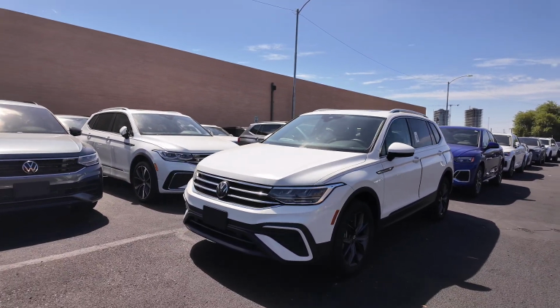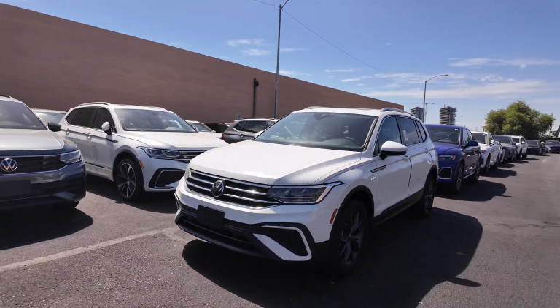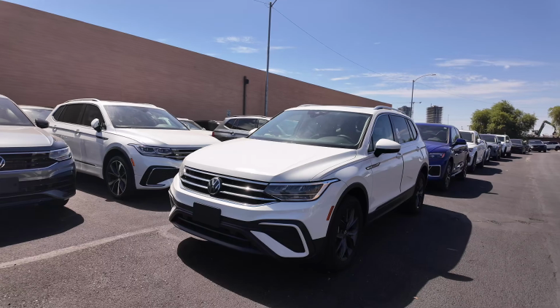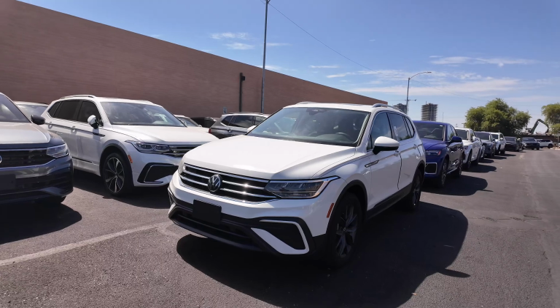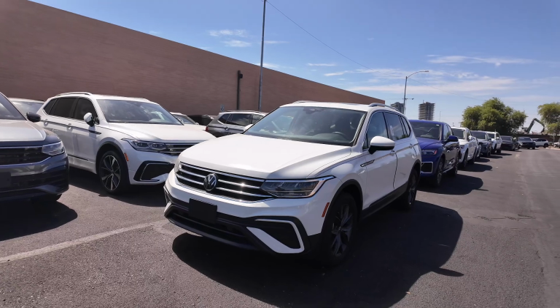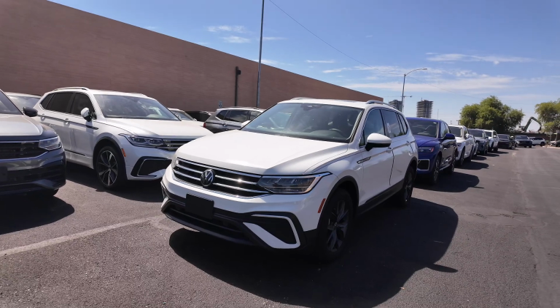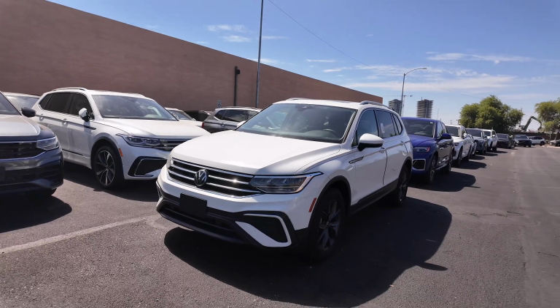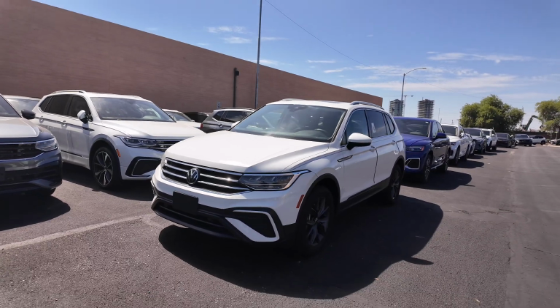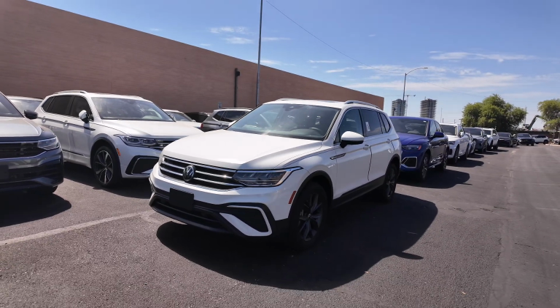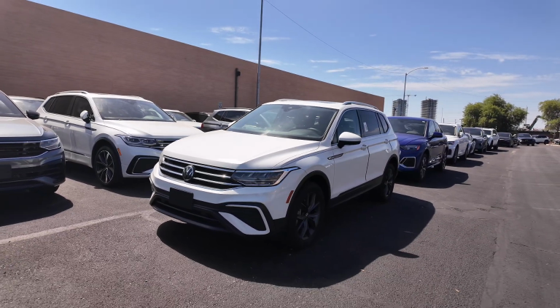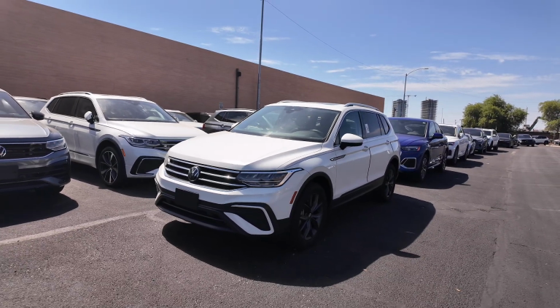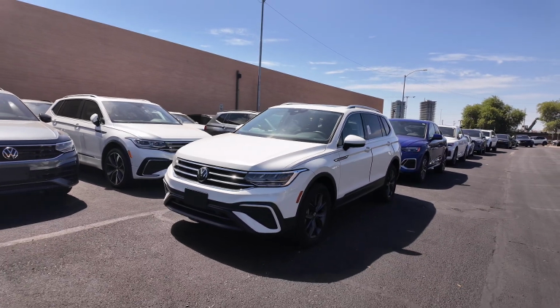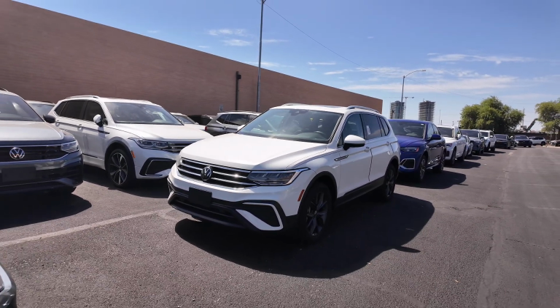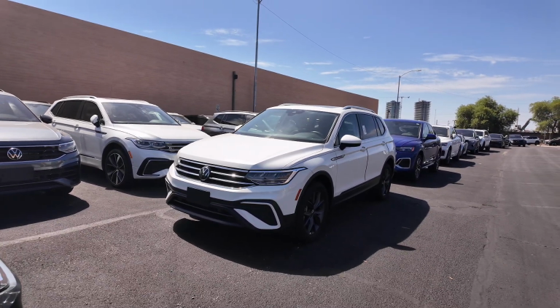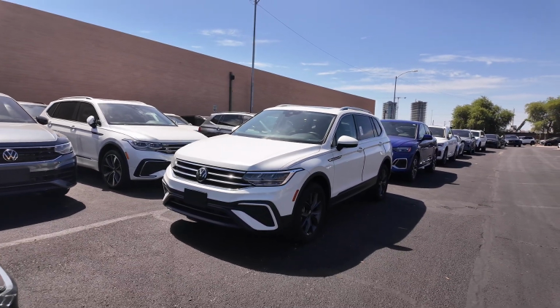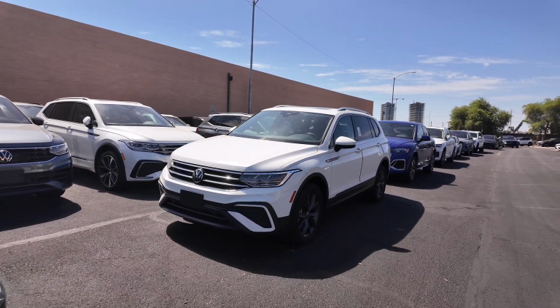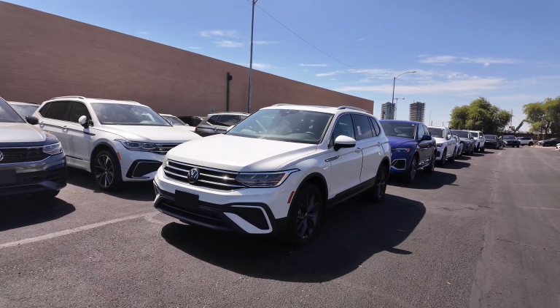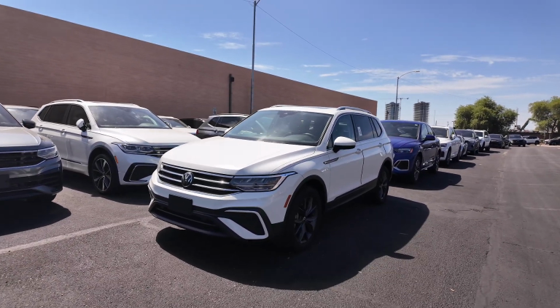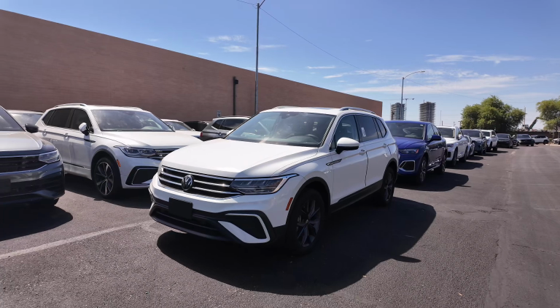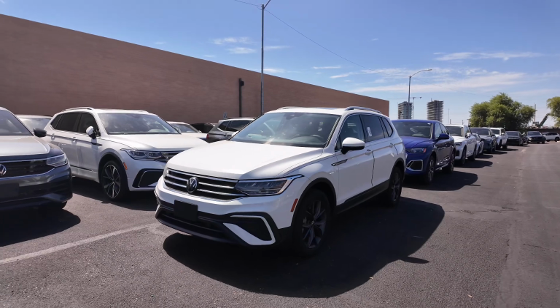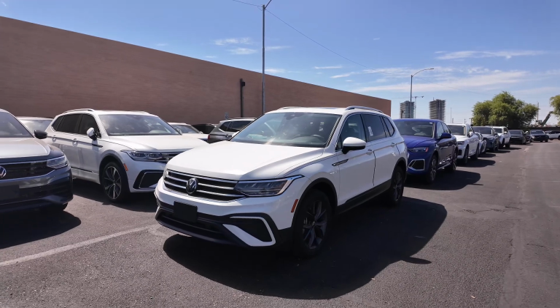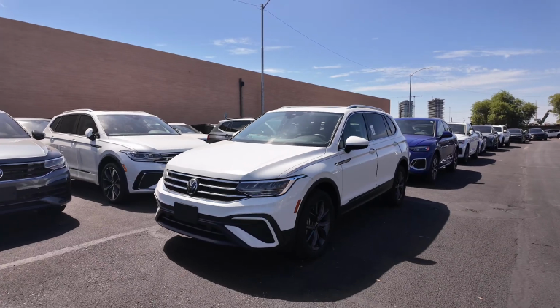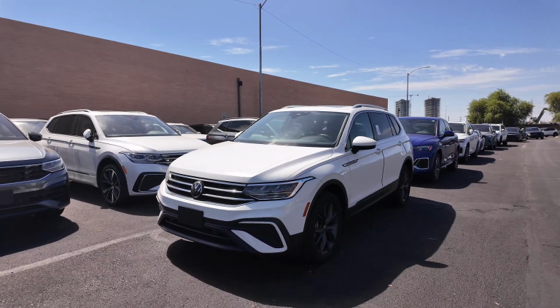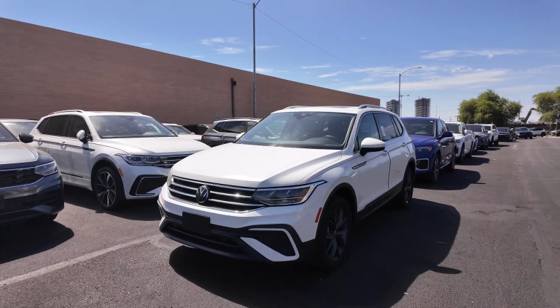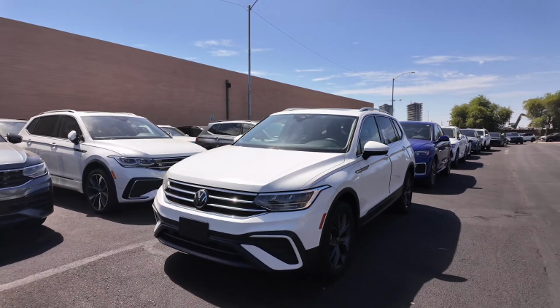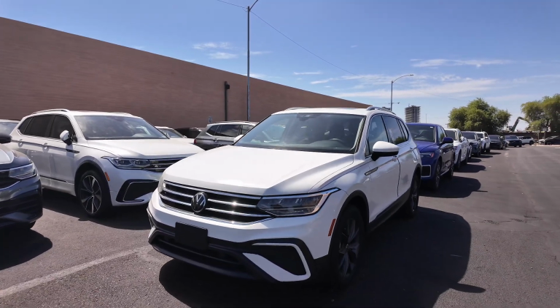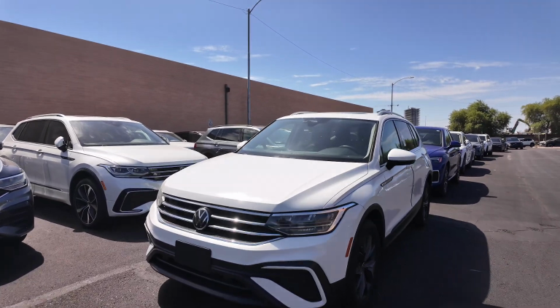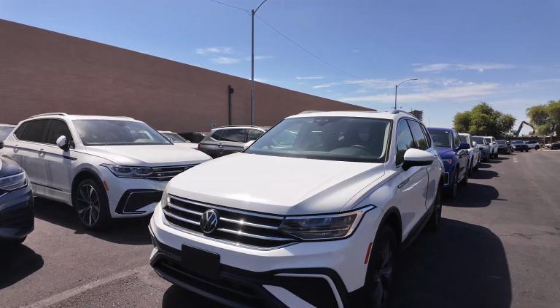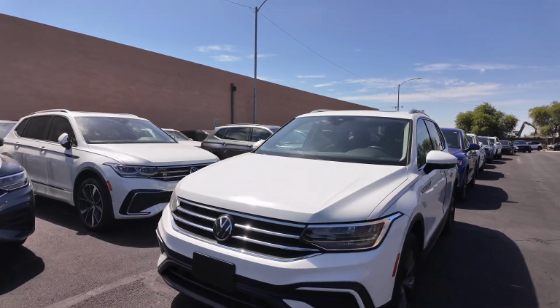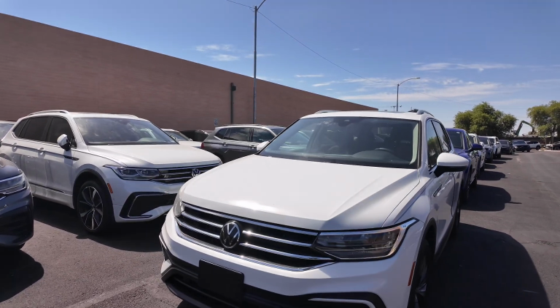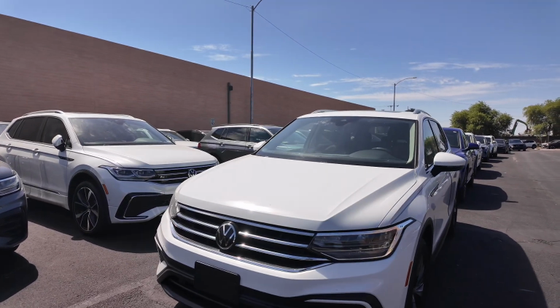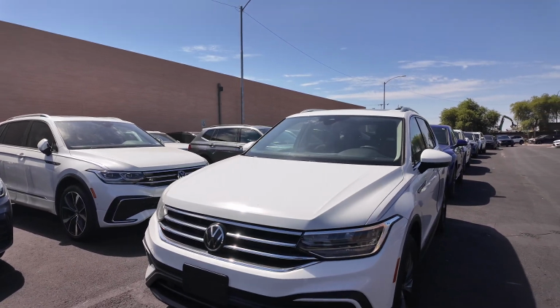The MSRP of this vehicle is $30,120. You're also going to be getting 184 horsepower with a four-year, 50,000-mile basic factory warranty. Low mileage, really good warranty — fantastic. Let's check this thing out.